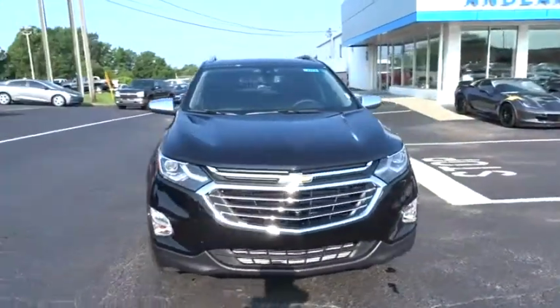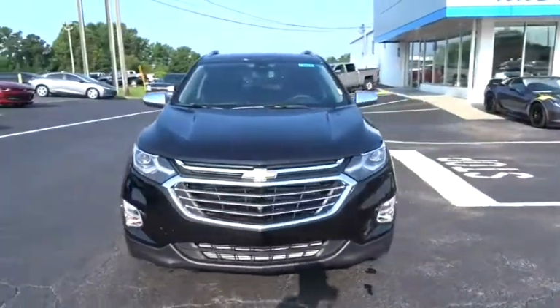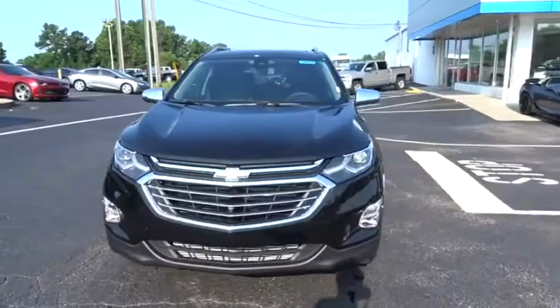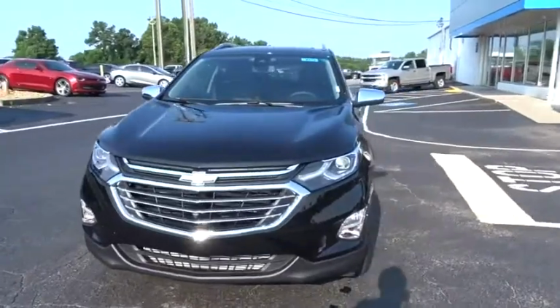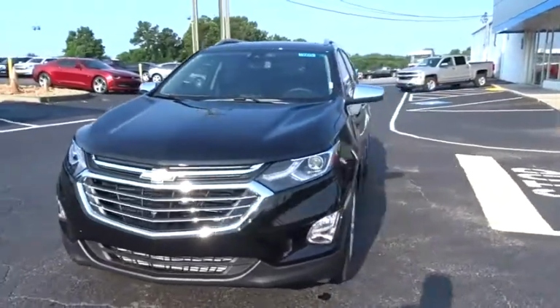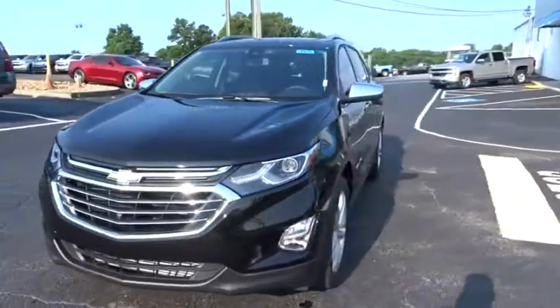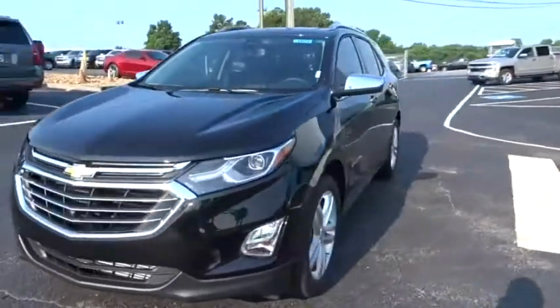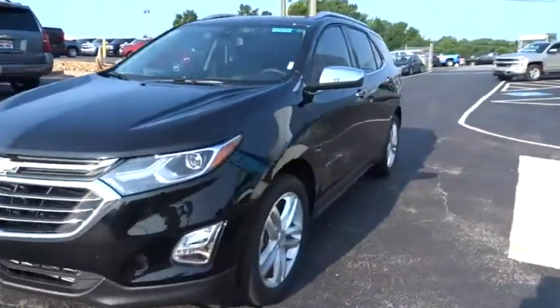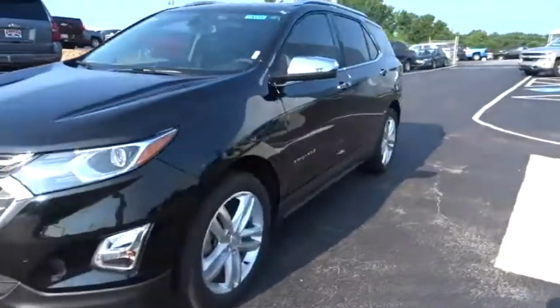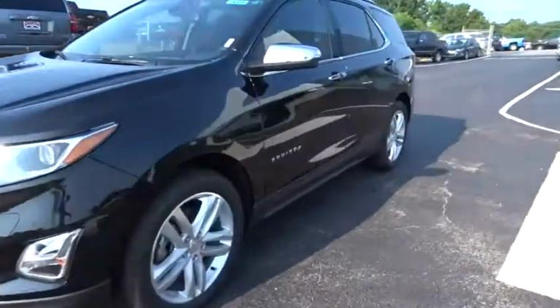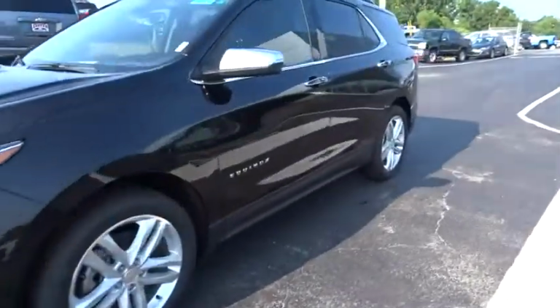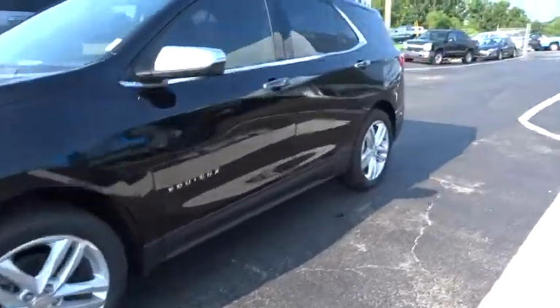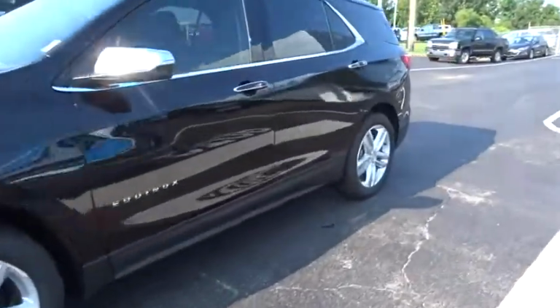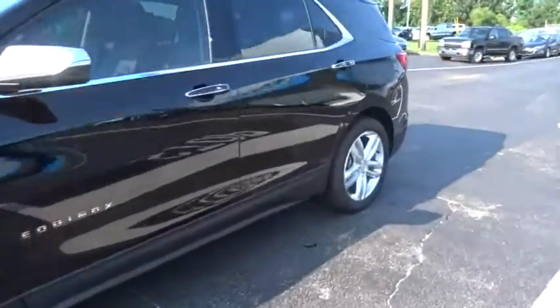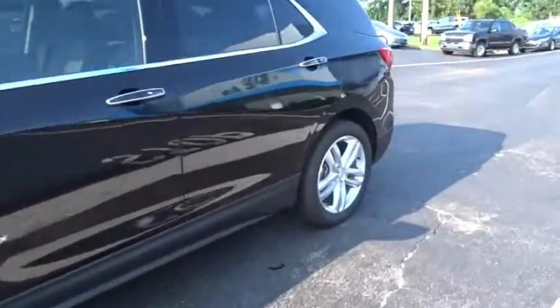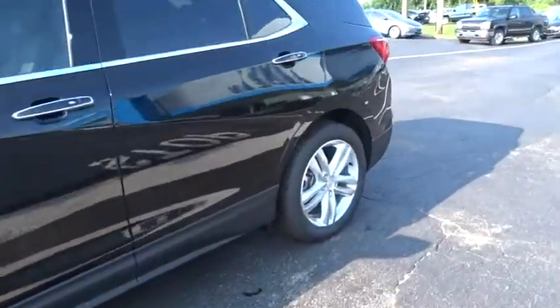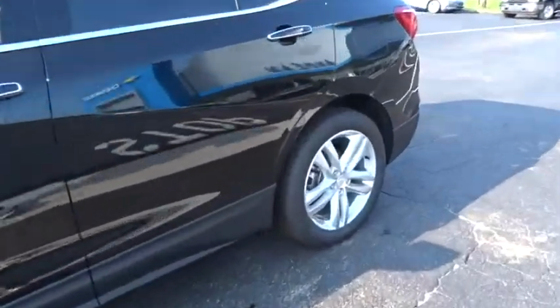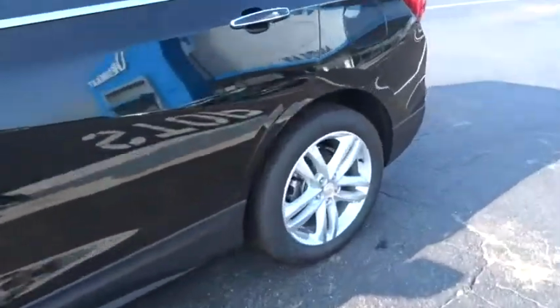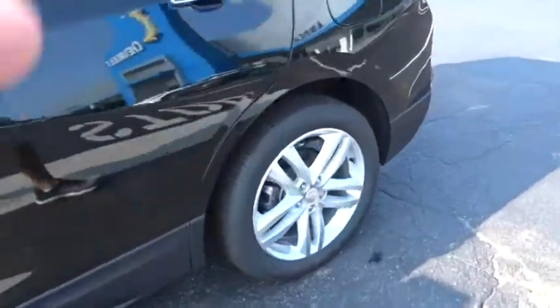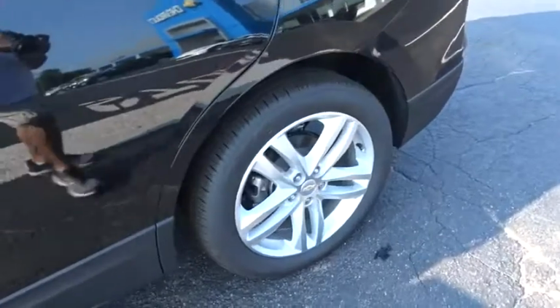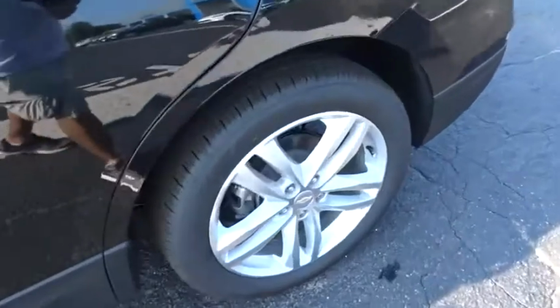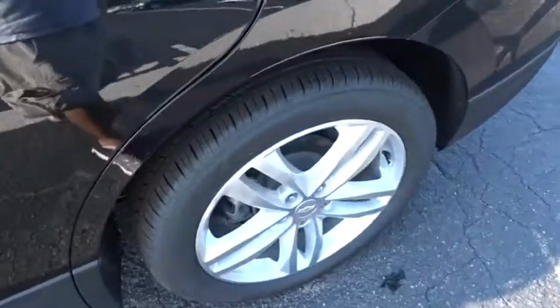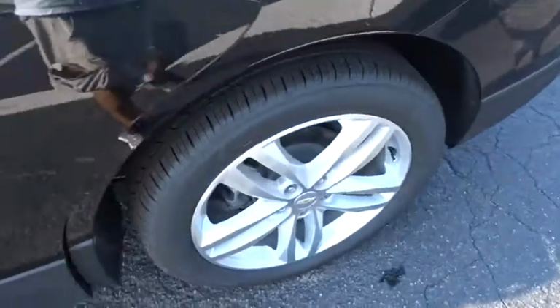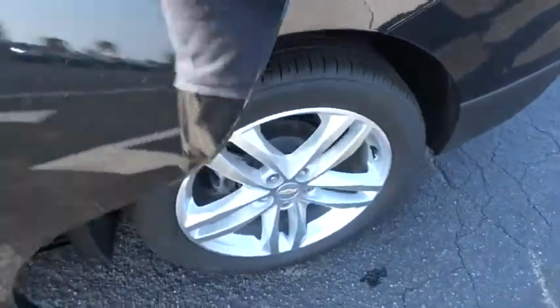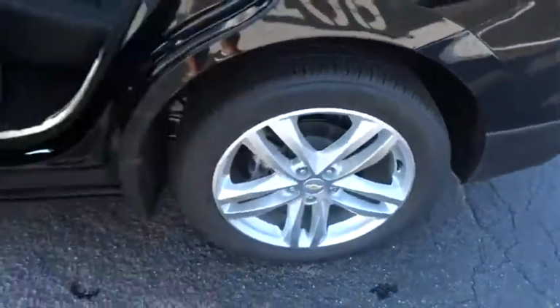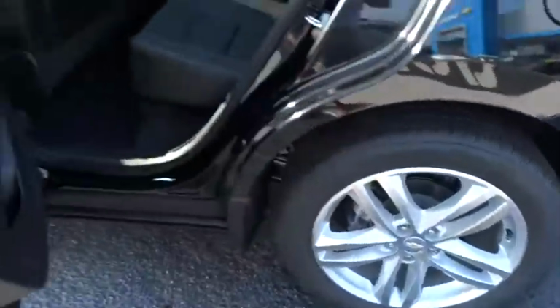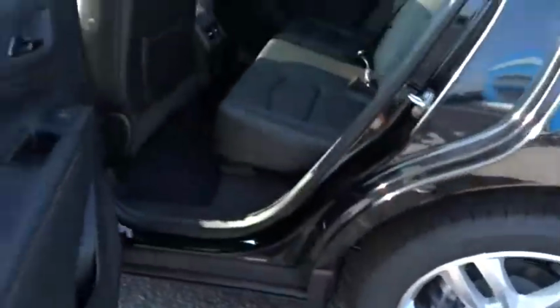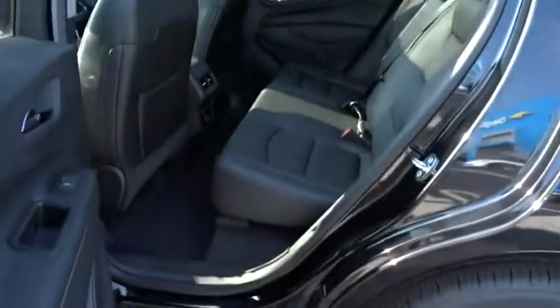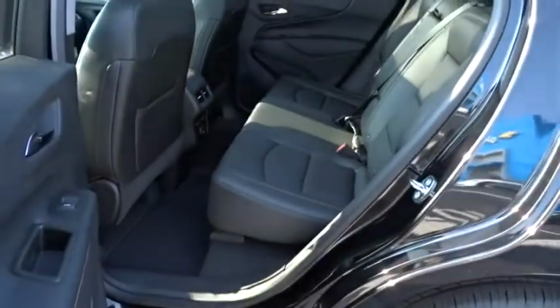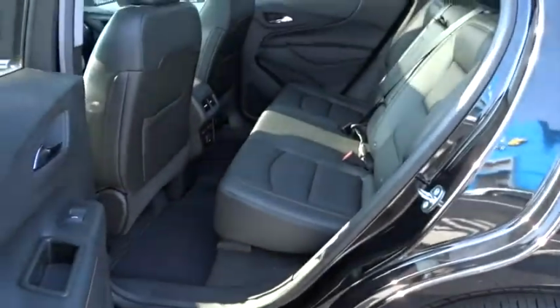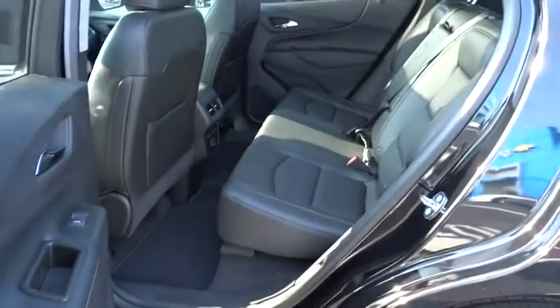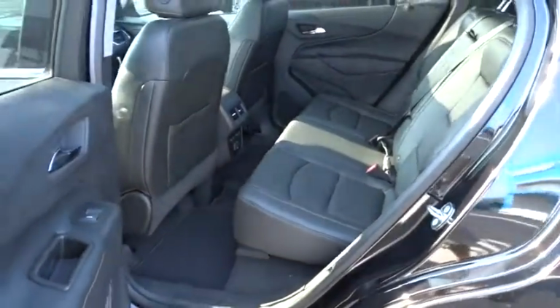Bluetooth, leather-wrapped steering wheel, adjustable steering wheel, keyless start, four-wheel disc brakes, cruise control, floor mats, auto-dimming rear-view mirror, front-wheel drive.